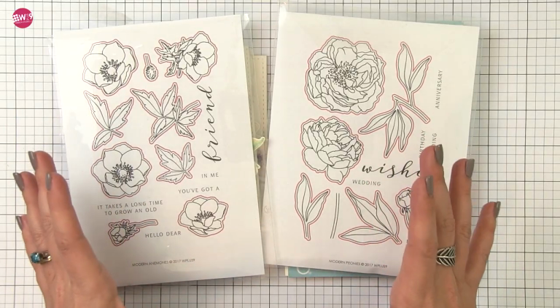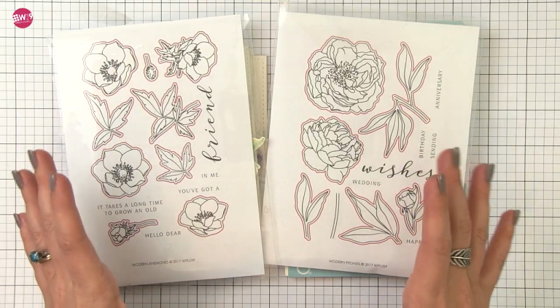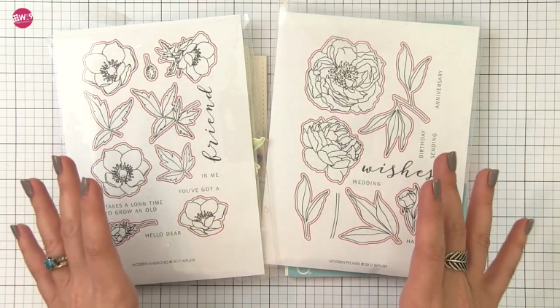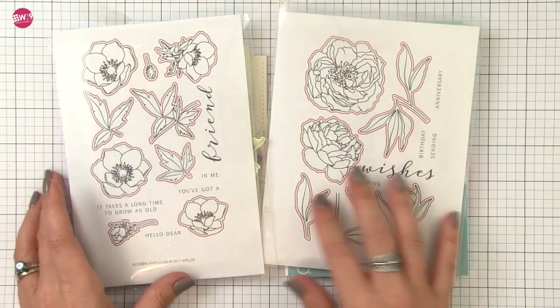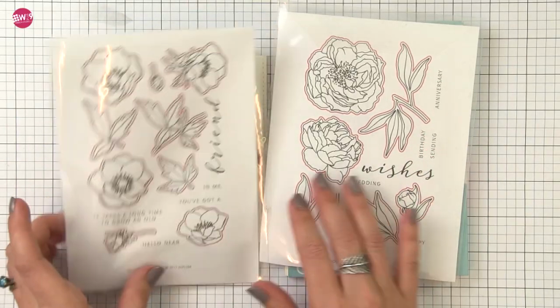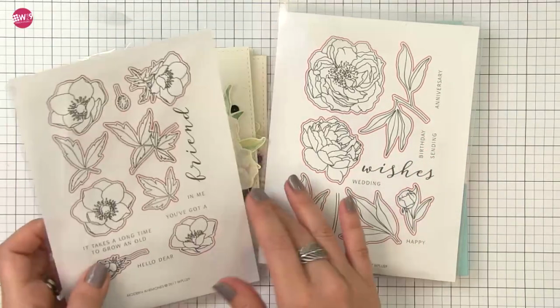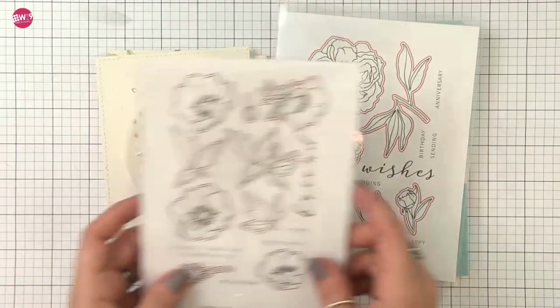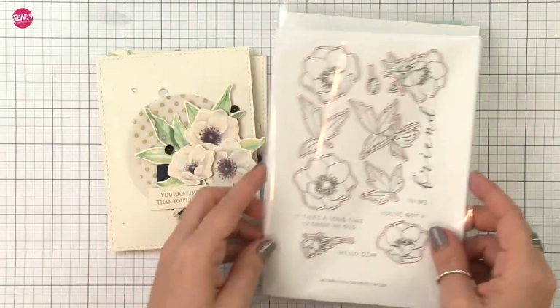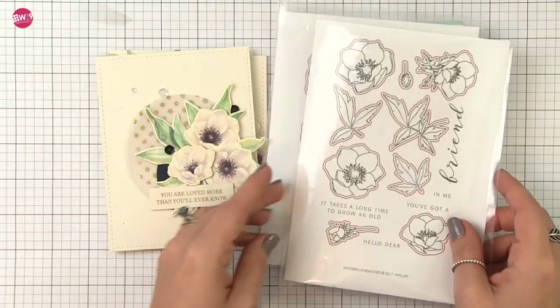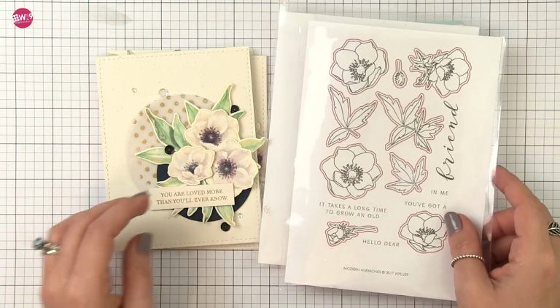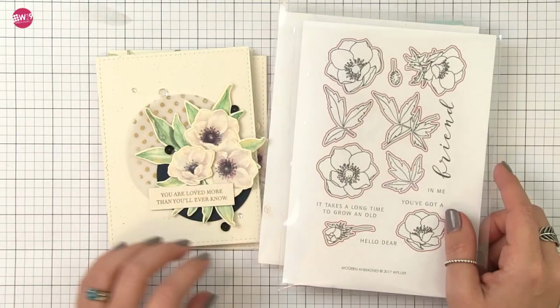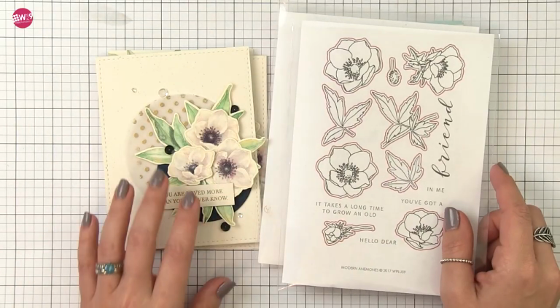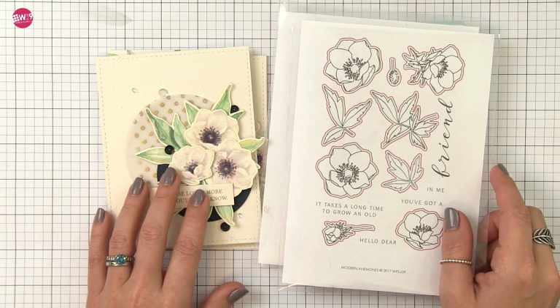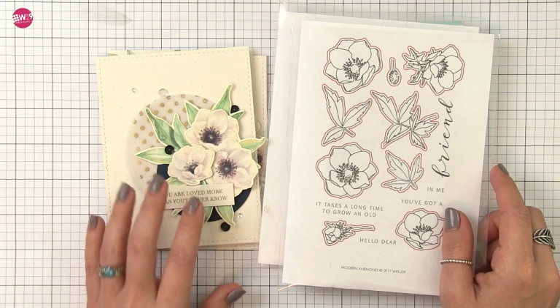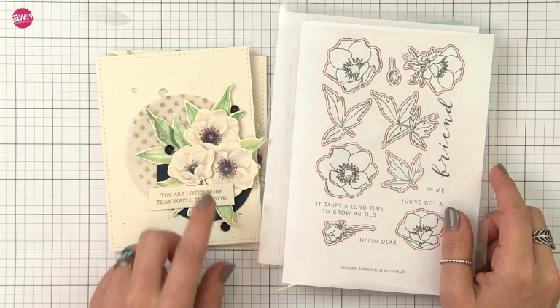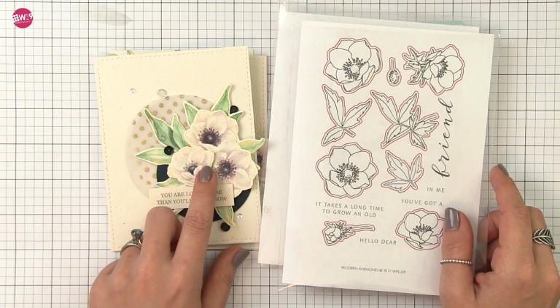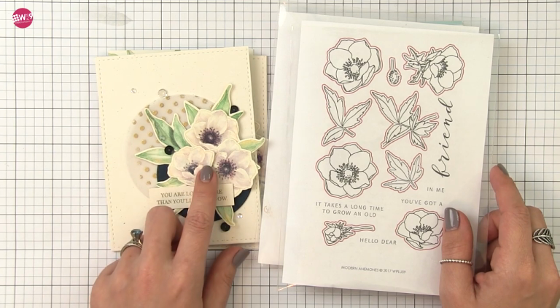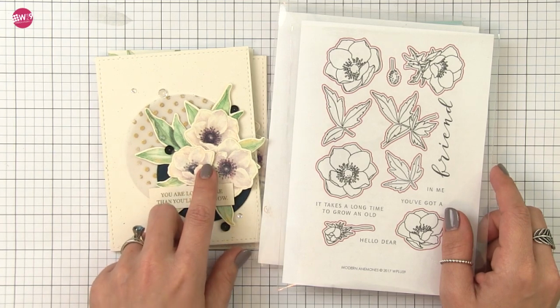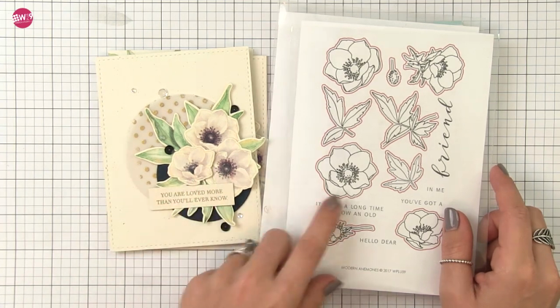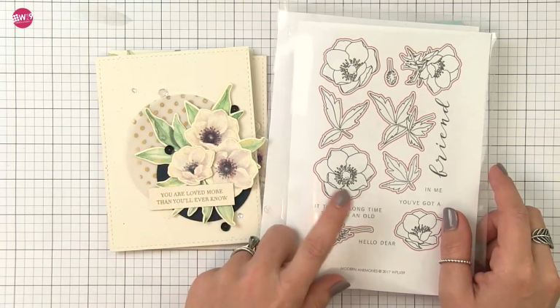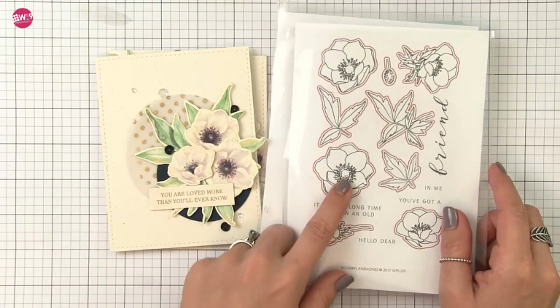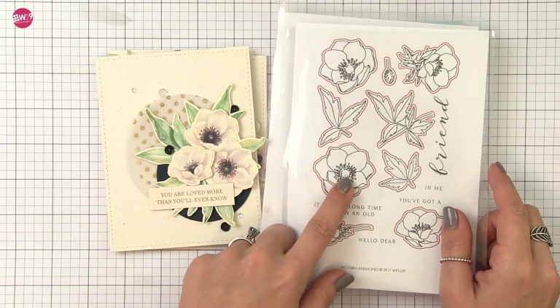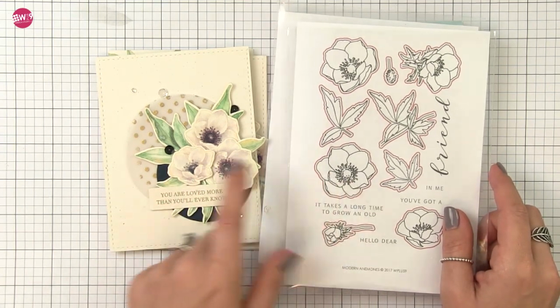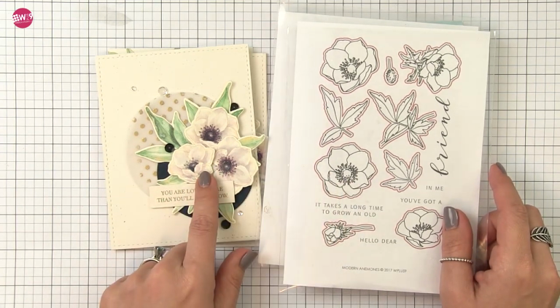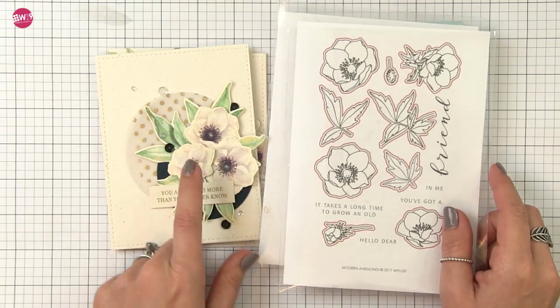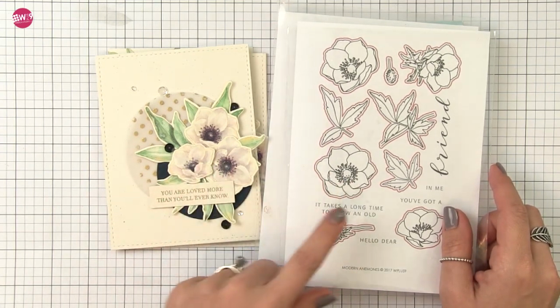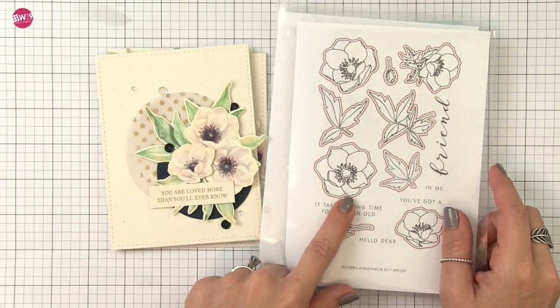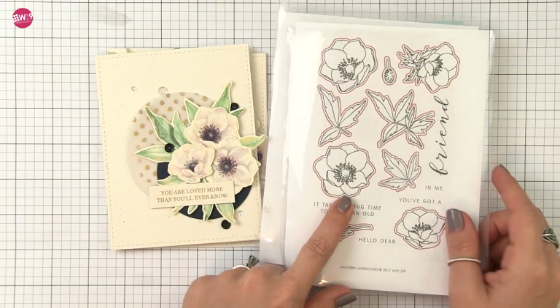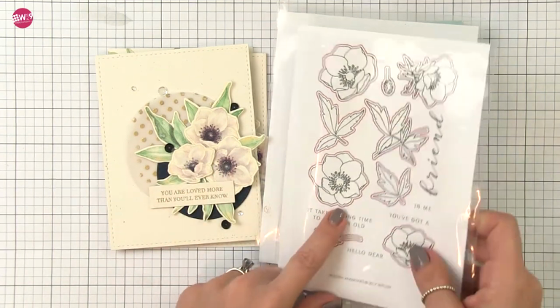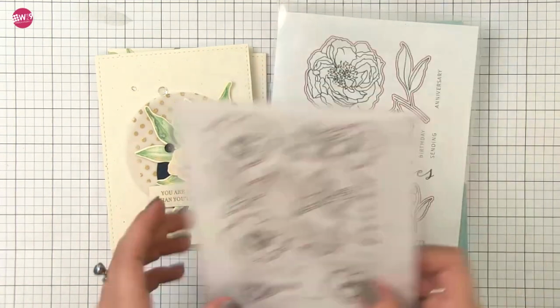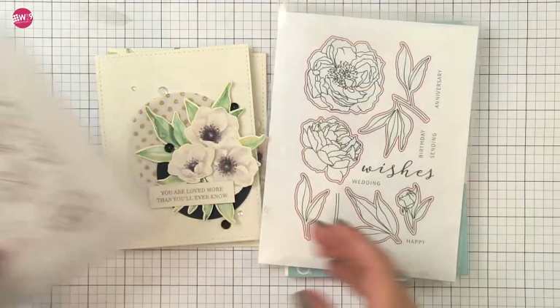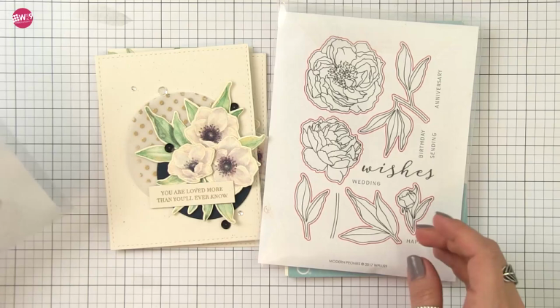So this is the Modern Peonies and the Modern Anemones. Today we're going to be focusing more on the anemones and I'm going to show you how I watercolor in this style, and I'm going to show you in two colors.